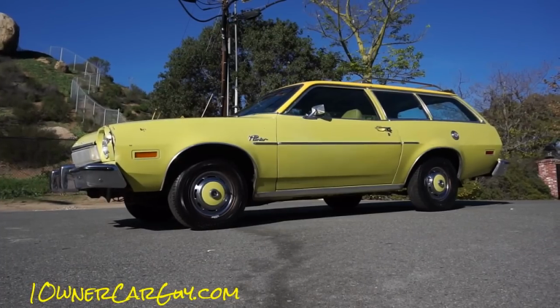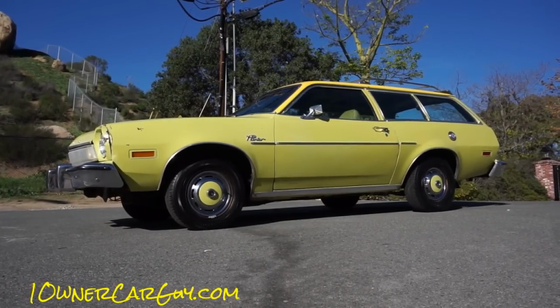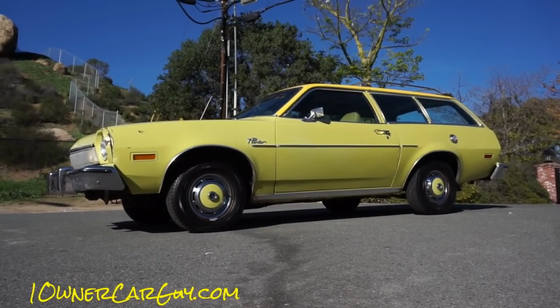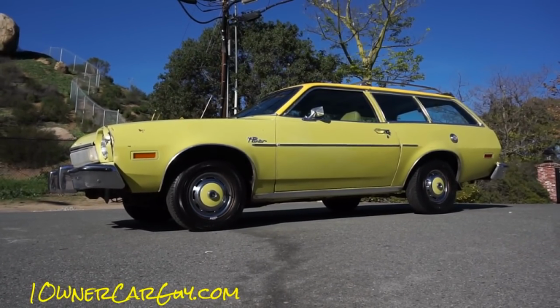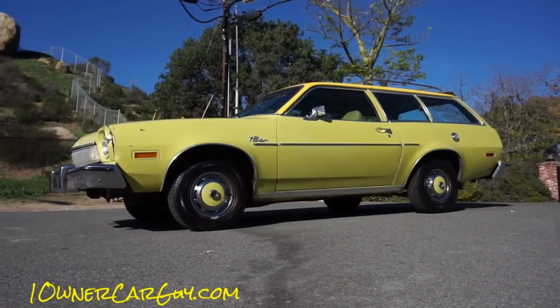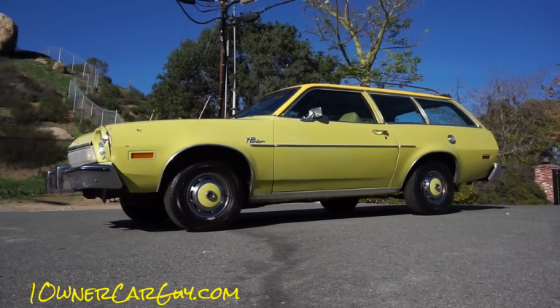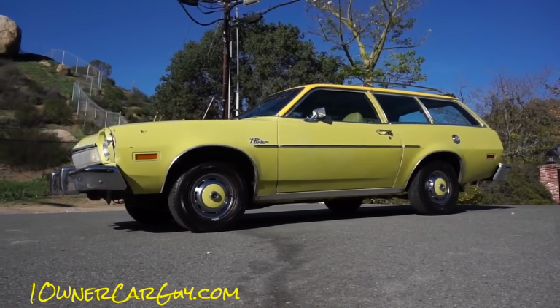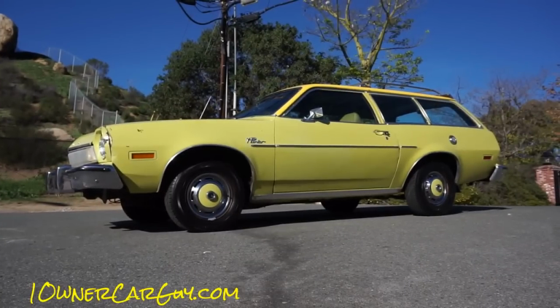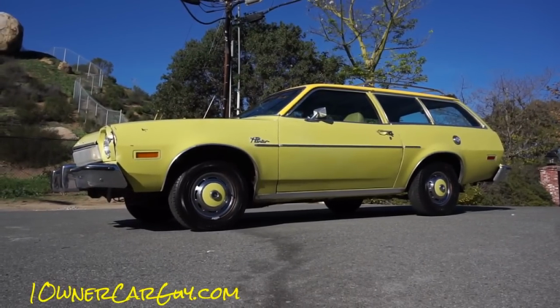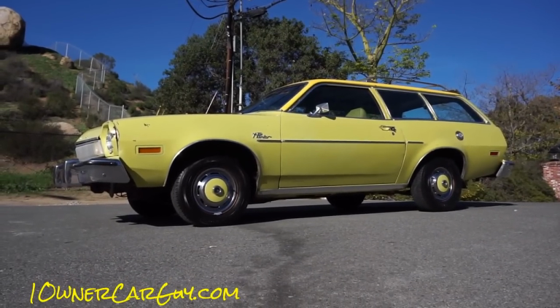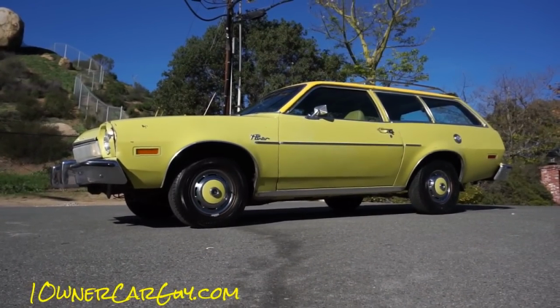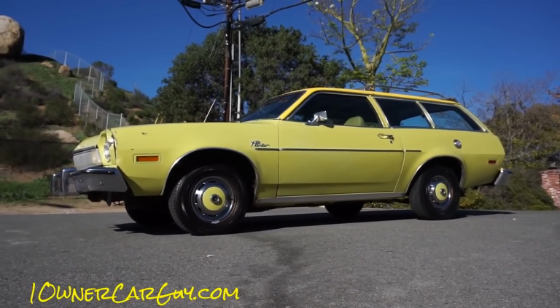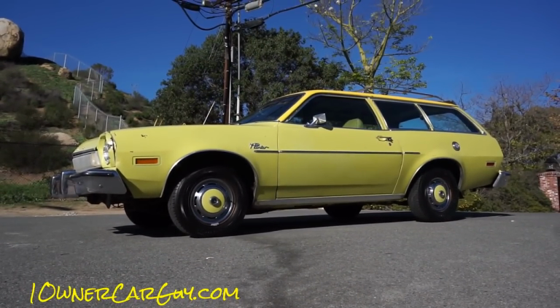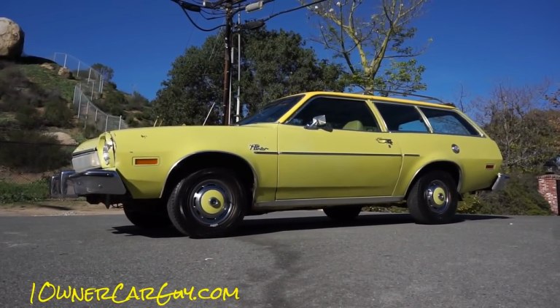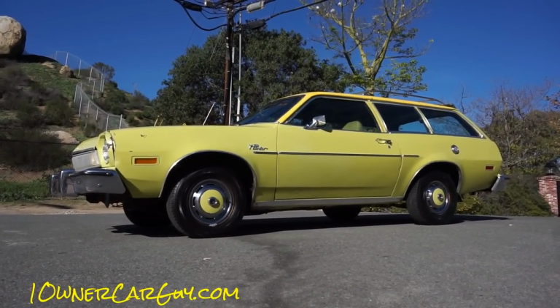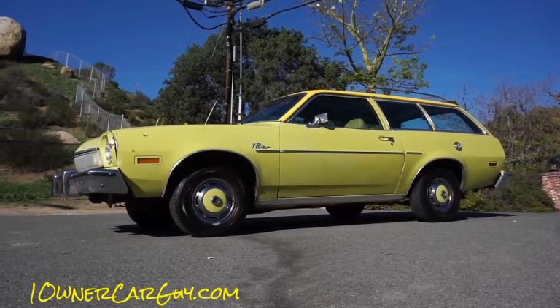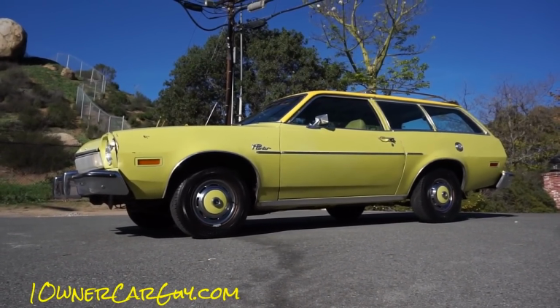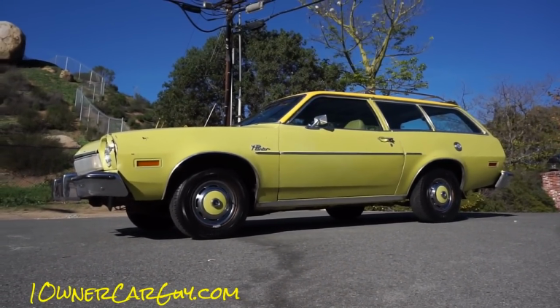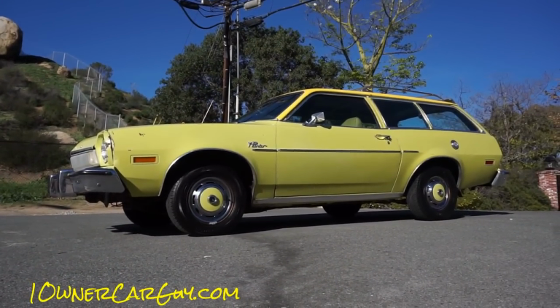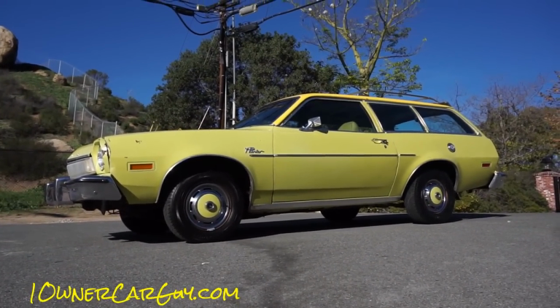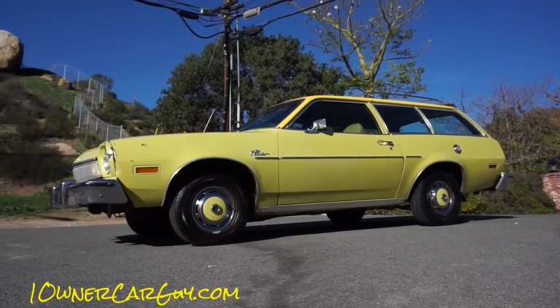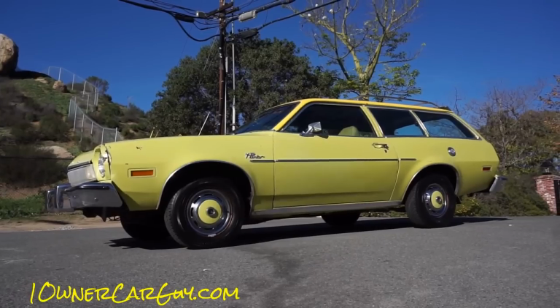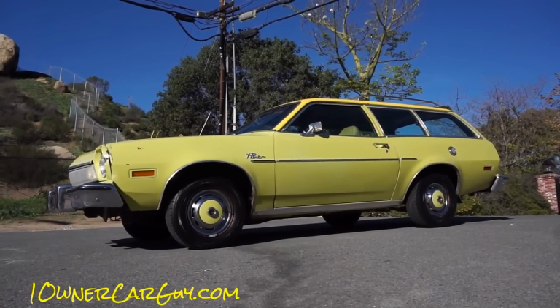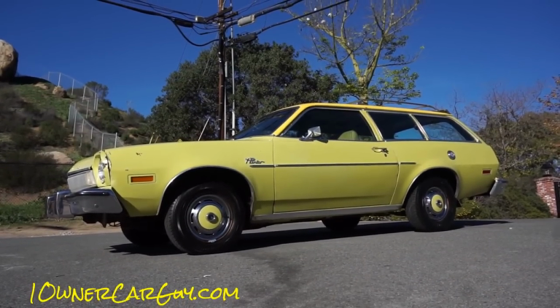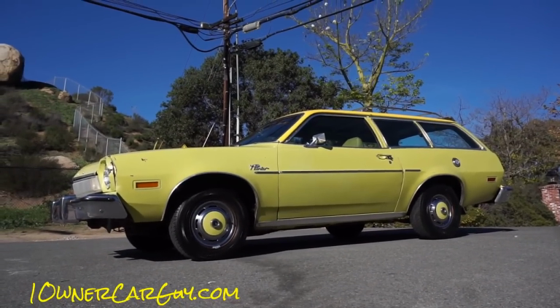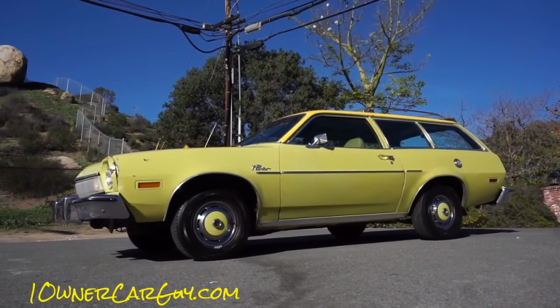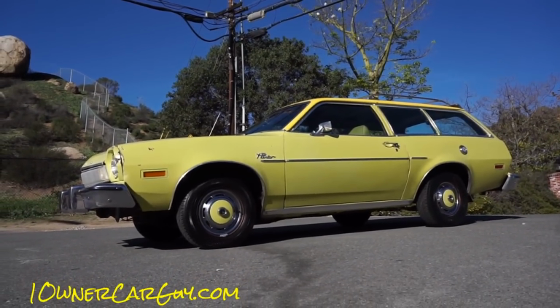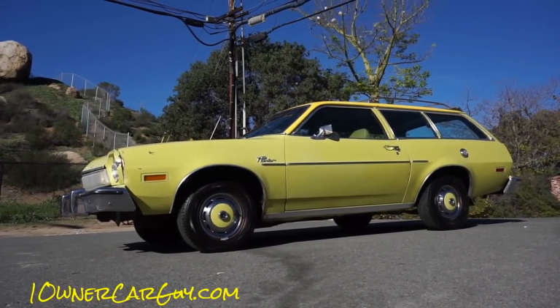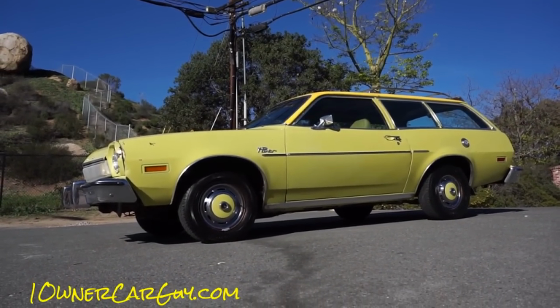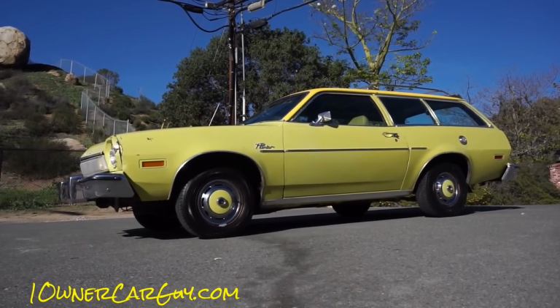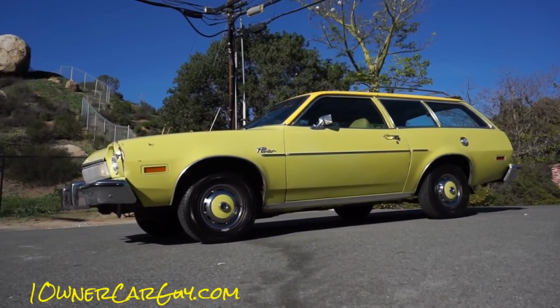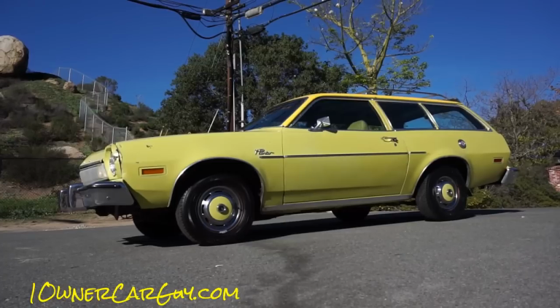Are you looking for the biggest, baddest, meanest muscle car of the 70s? We'll go somewhere else. OneOwnerCarGuy, OneOwnerCarGuy.com. And what I got for you here today is a sweet, sweet 1974 Pinto.